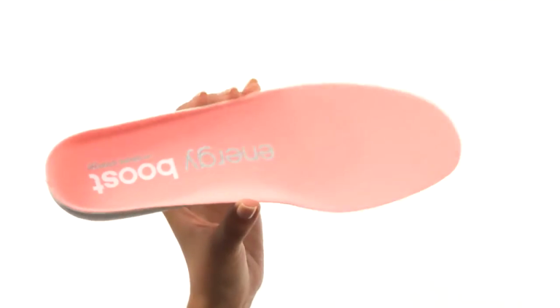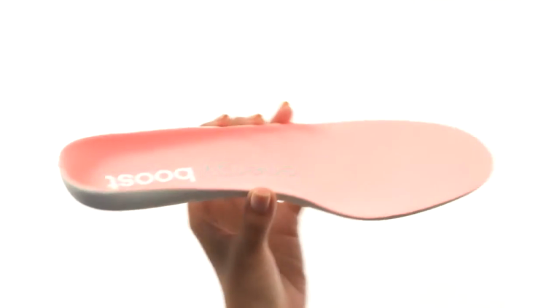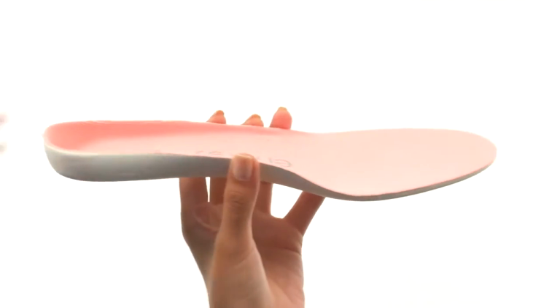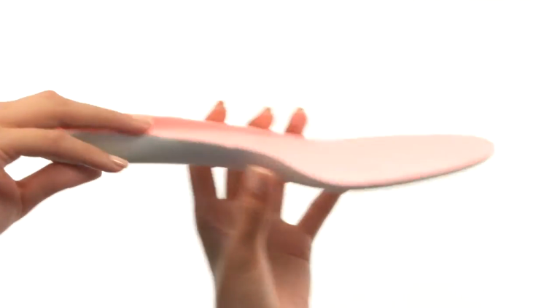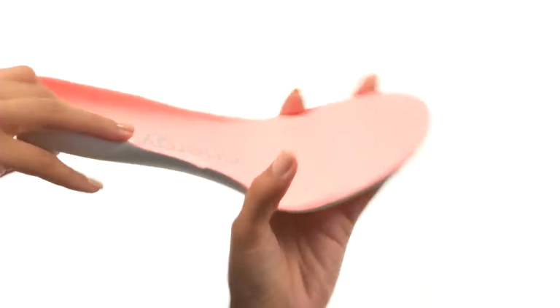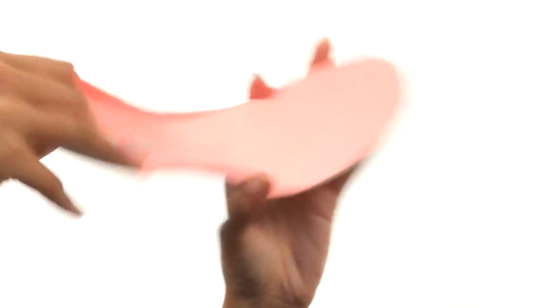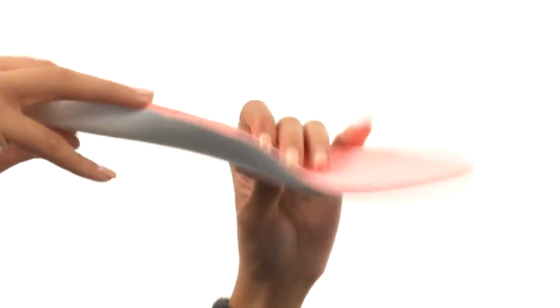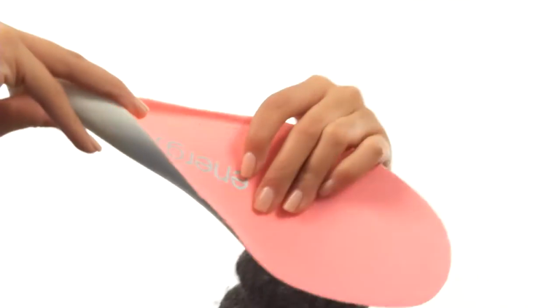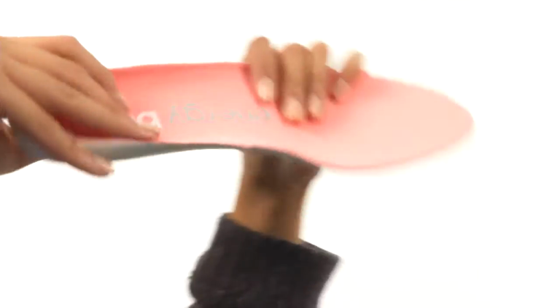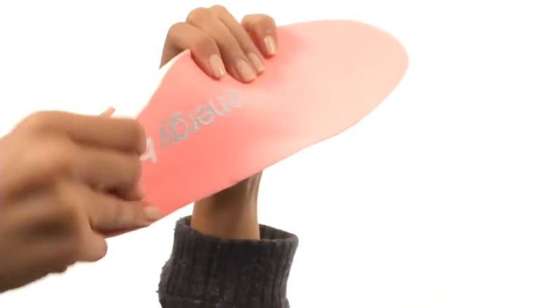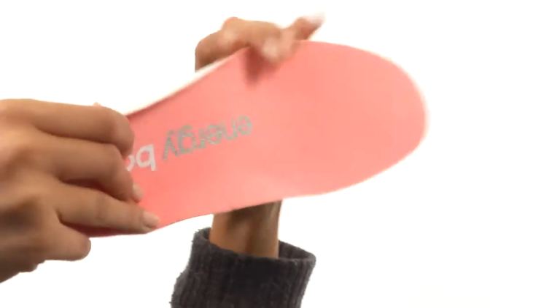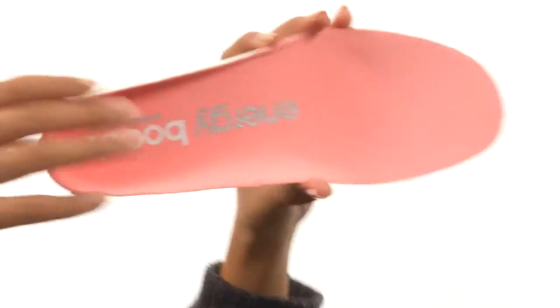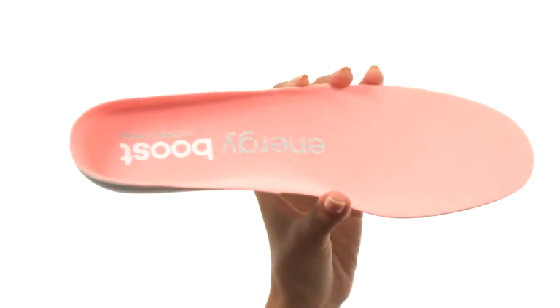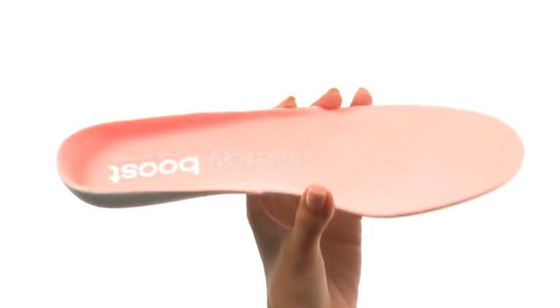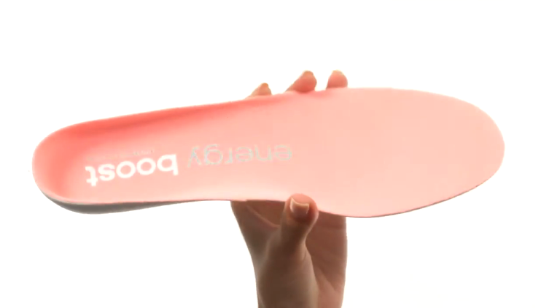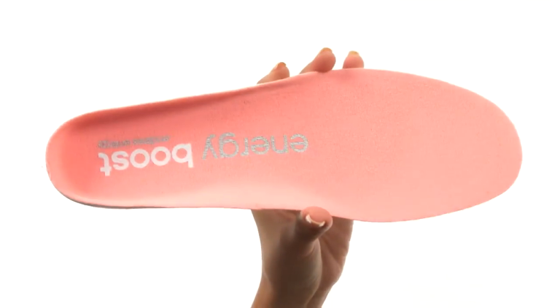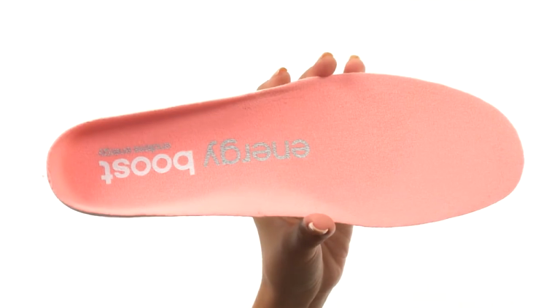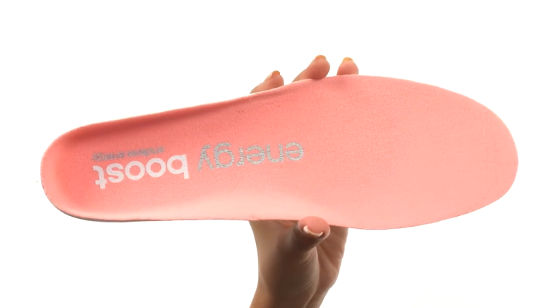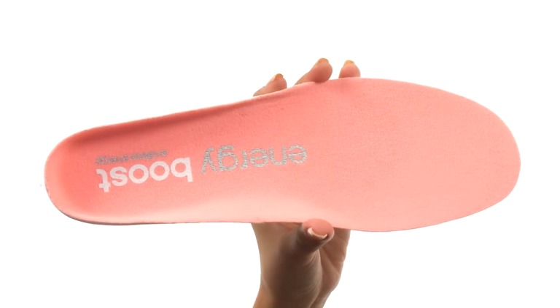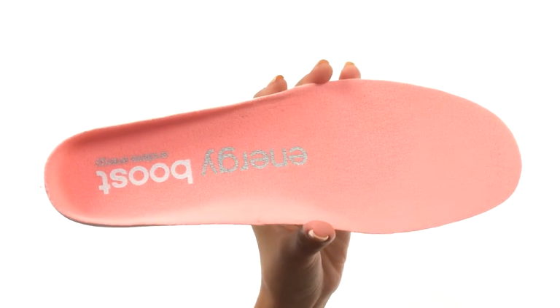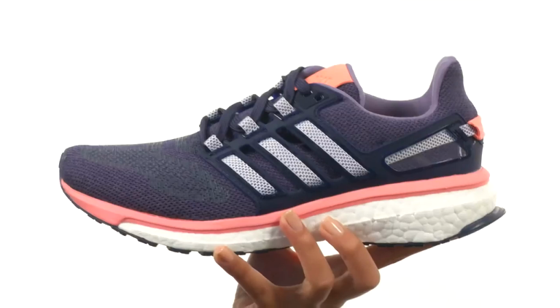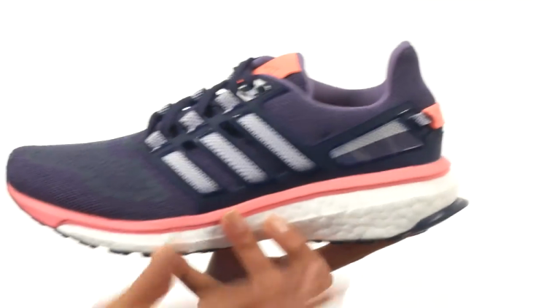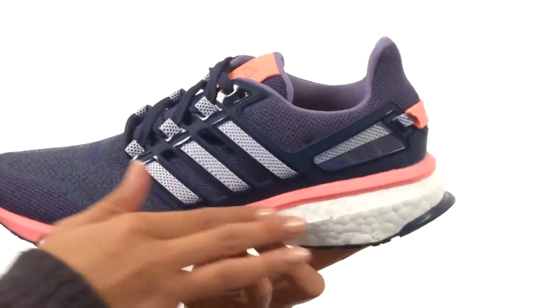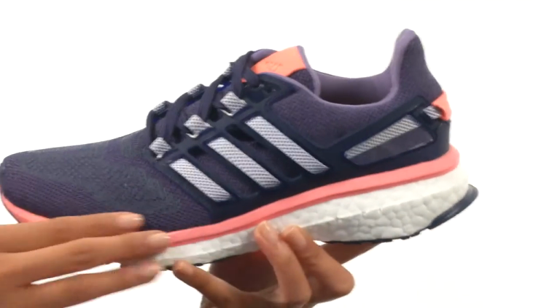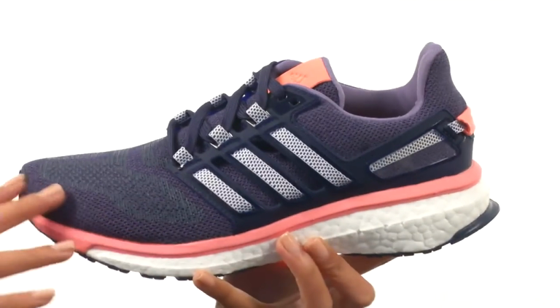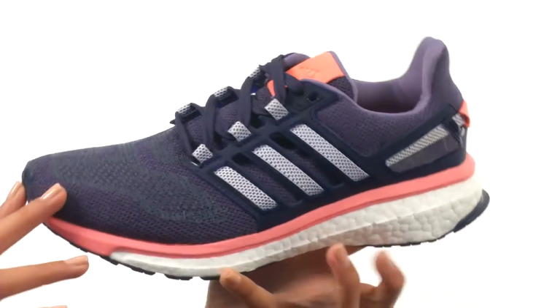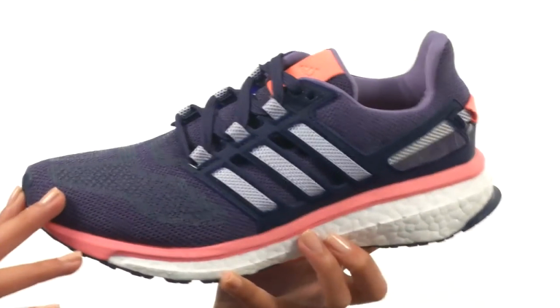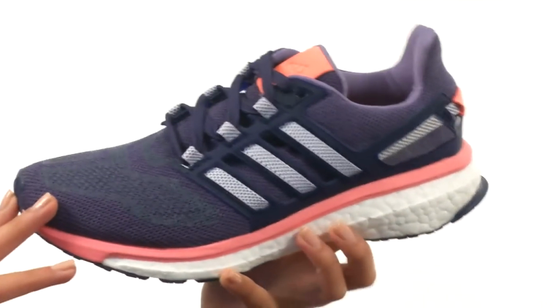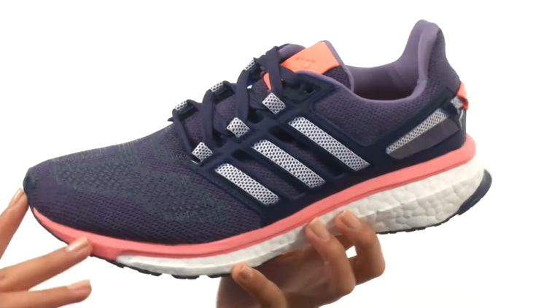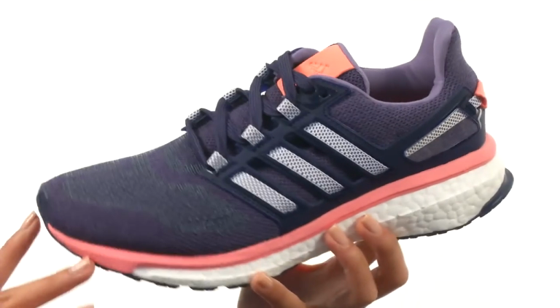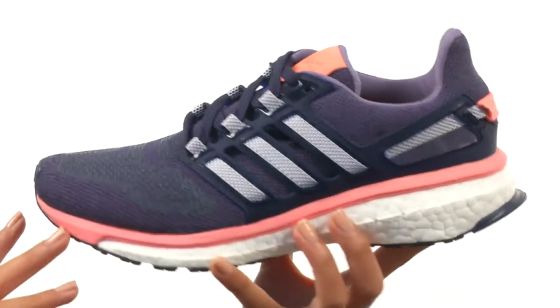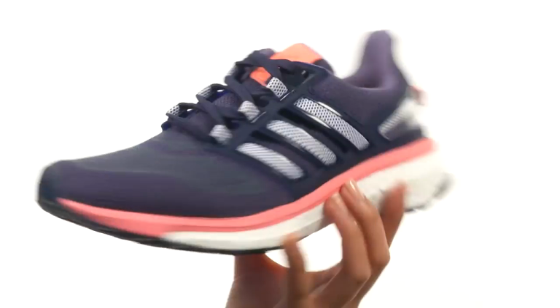There's a removable foam footbed as well to help keep you more comfortable. However, if you do have your own custom orthotics, you're more than welcome to use that as well. The midsole is supercharged and has Energy Returning Boost technology.